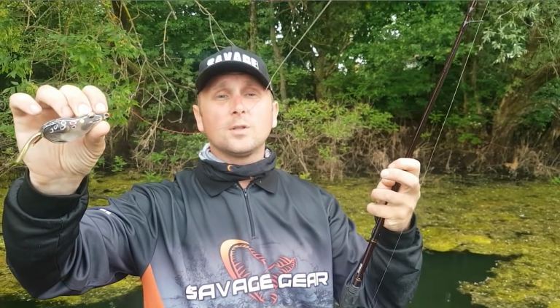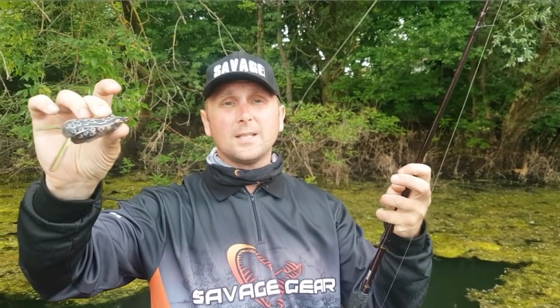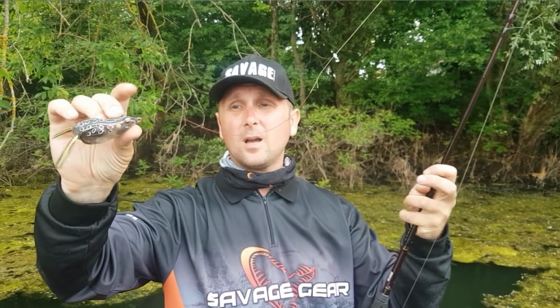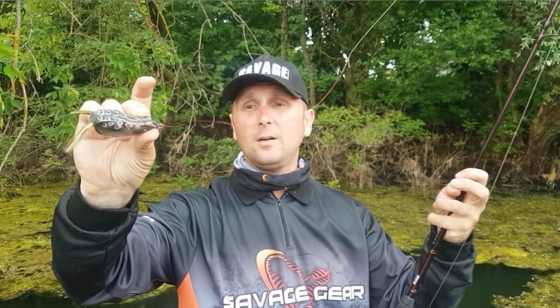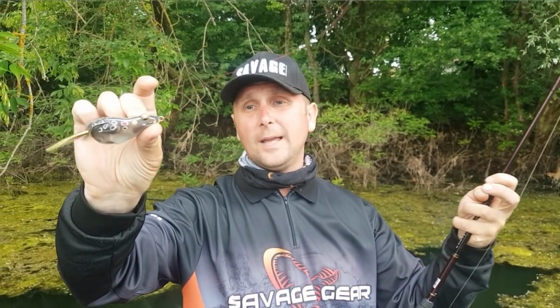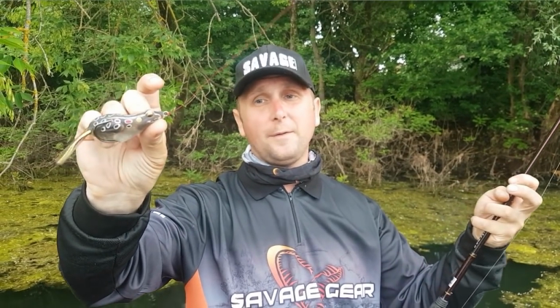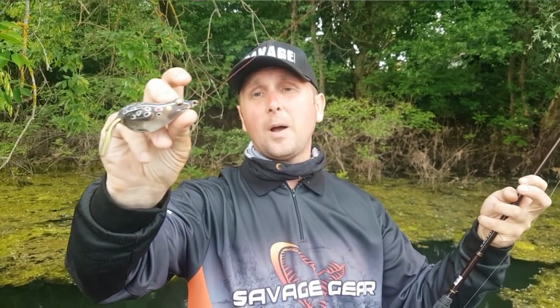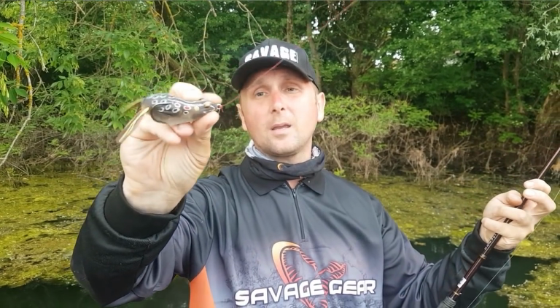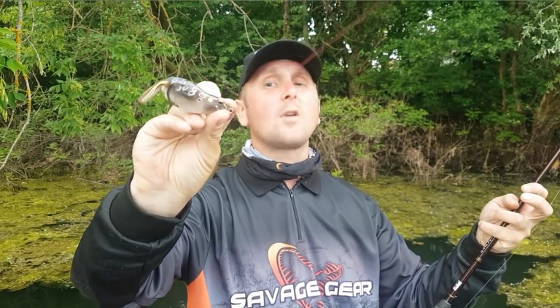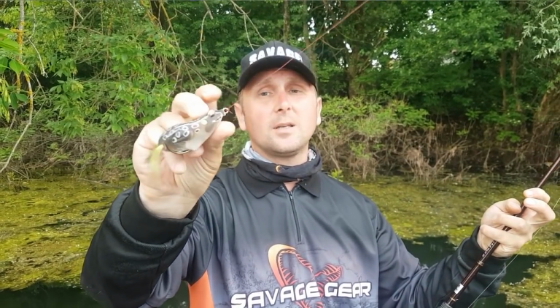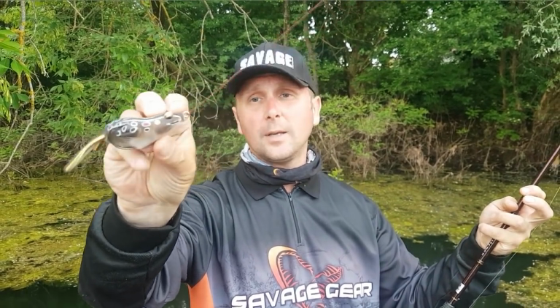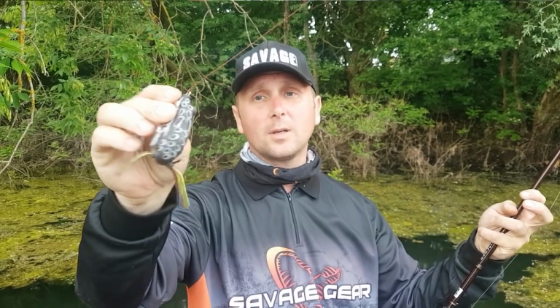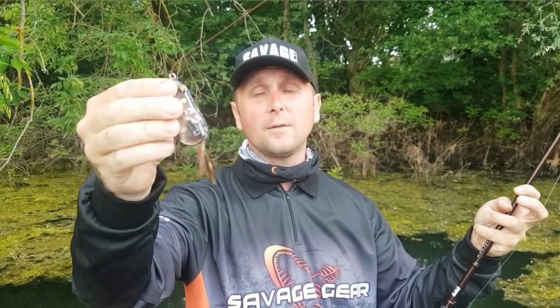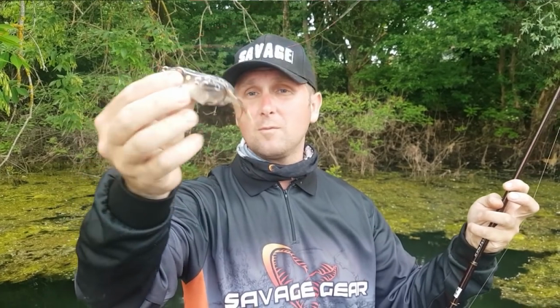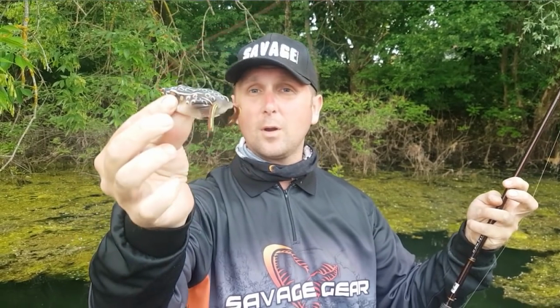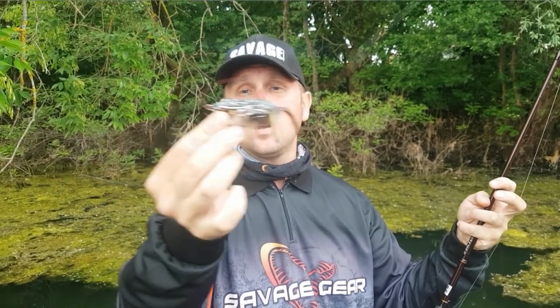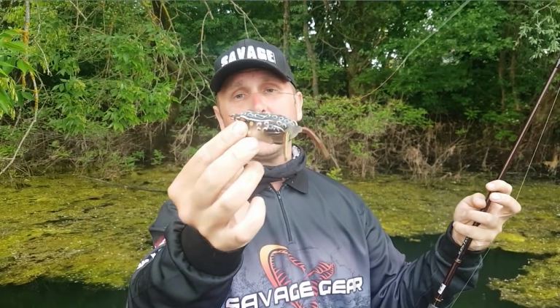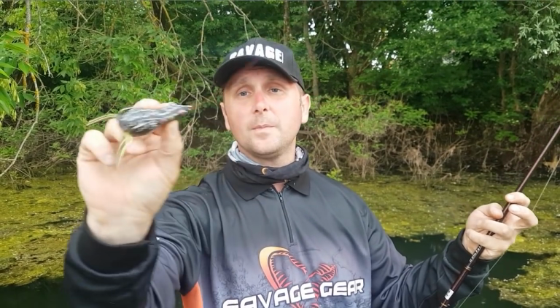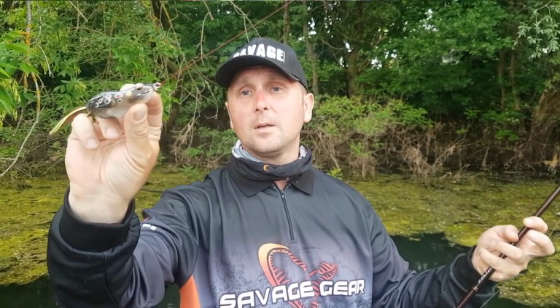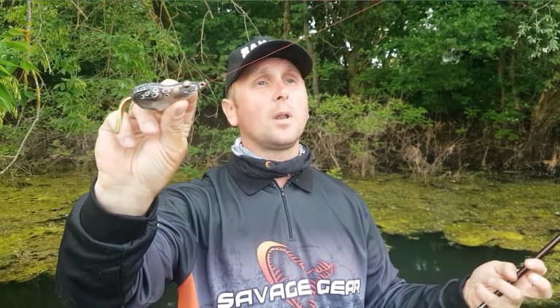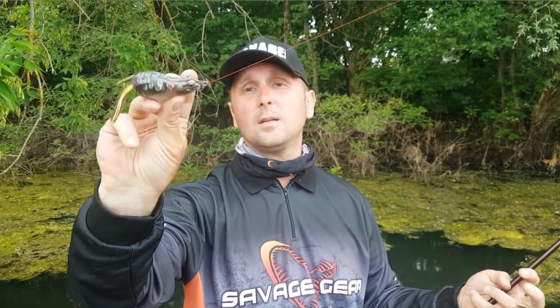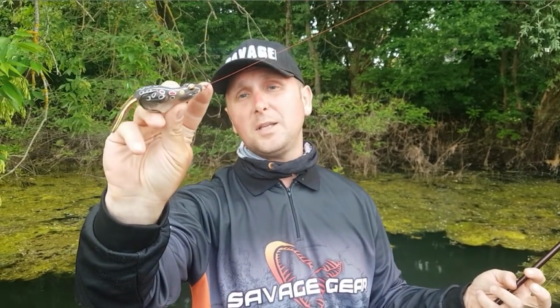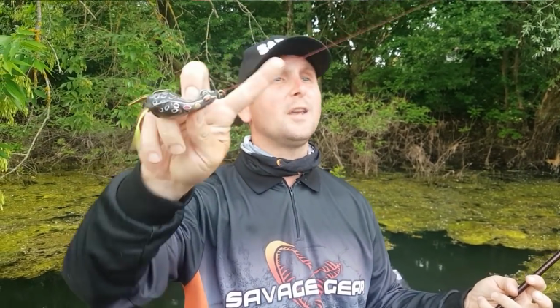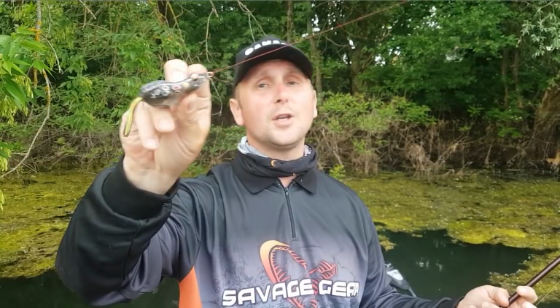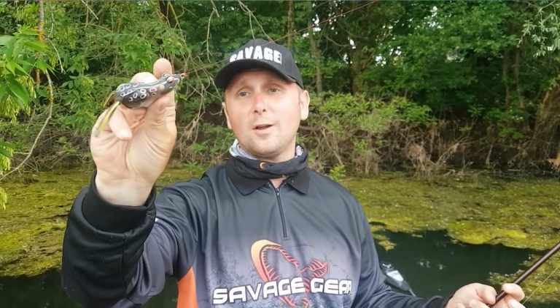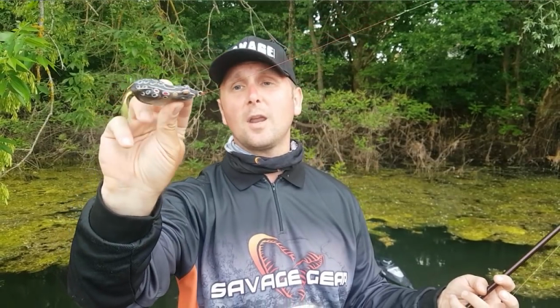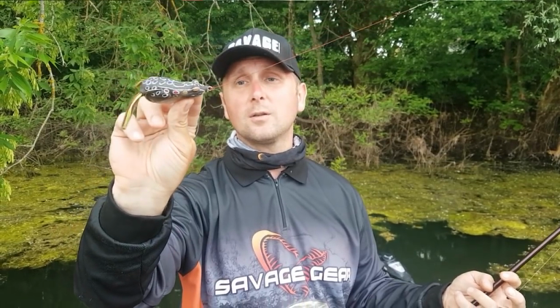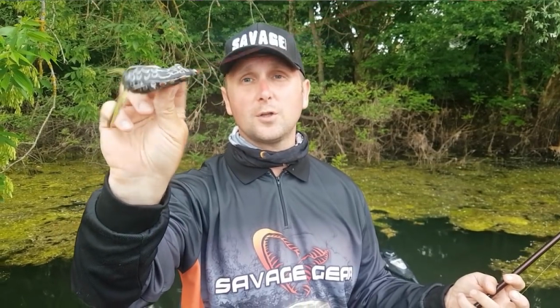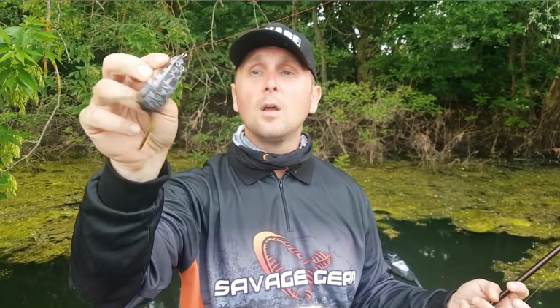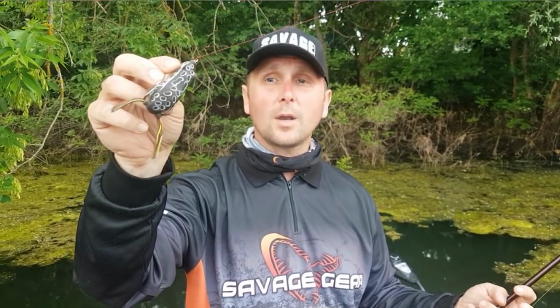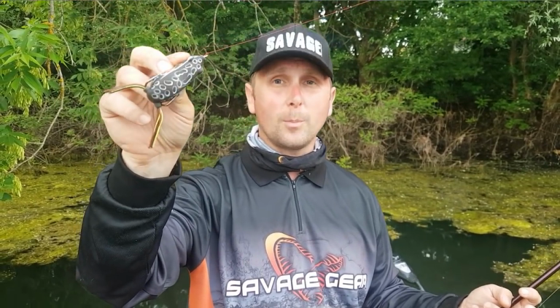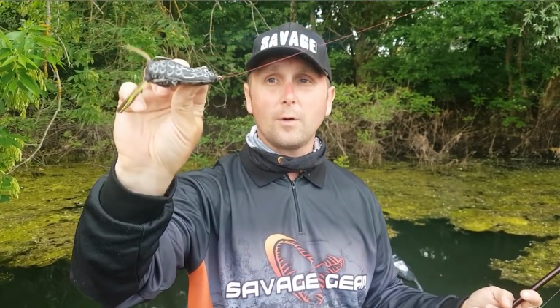Here we go — your 3D Walking Frog is ready to go into the nastiest cover, and if a big pike grabs it, it will not cut off. So there you have it: the Blood 49 TG FG knot connection to fish your walking or popping frogs.